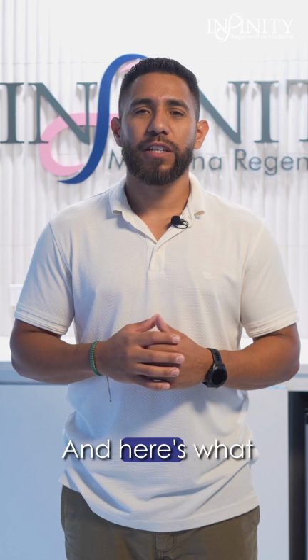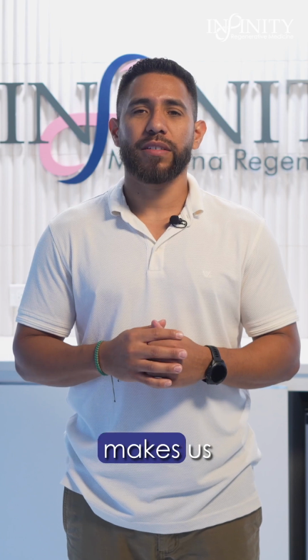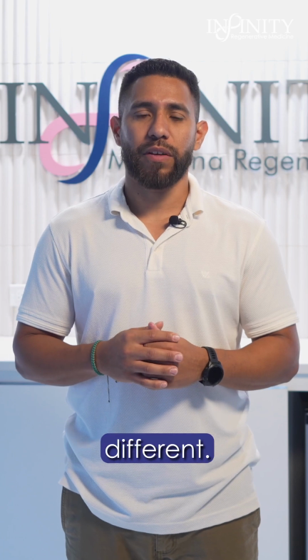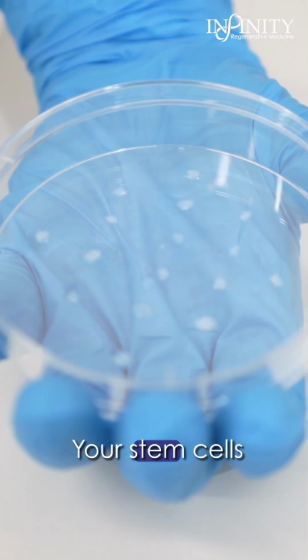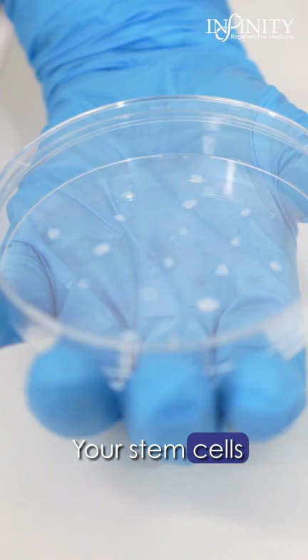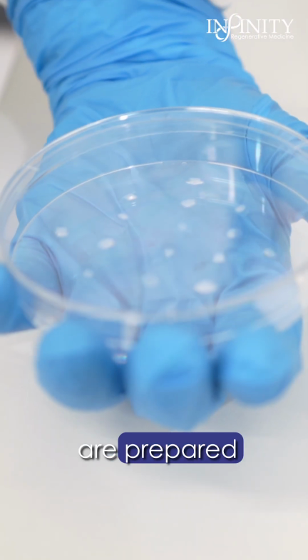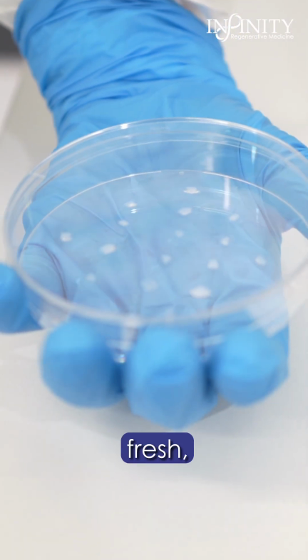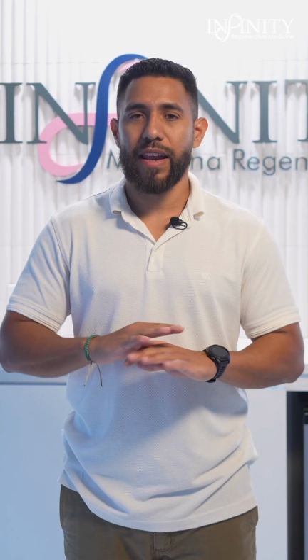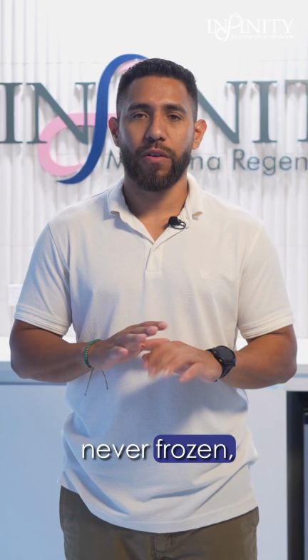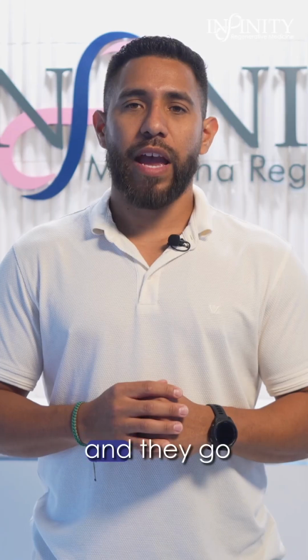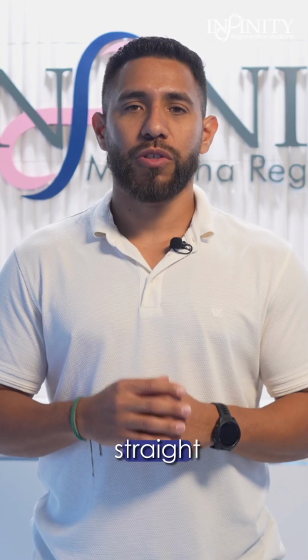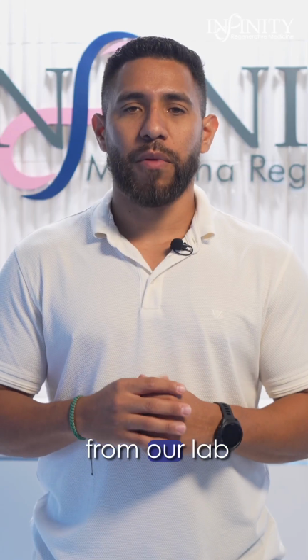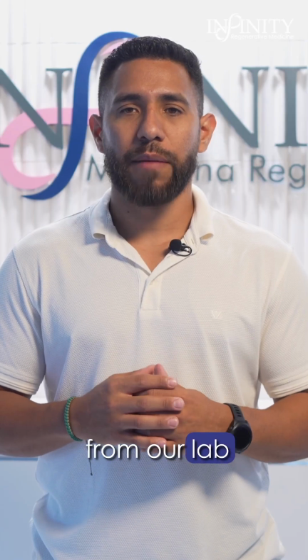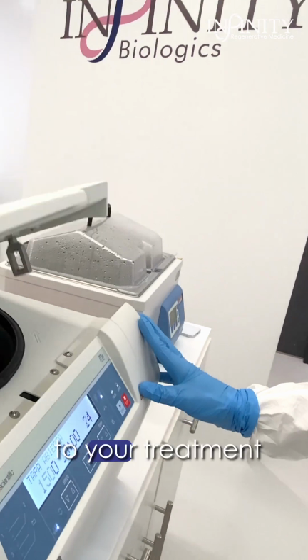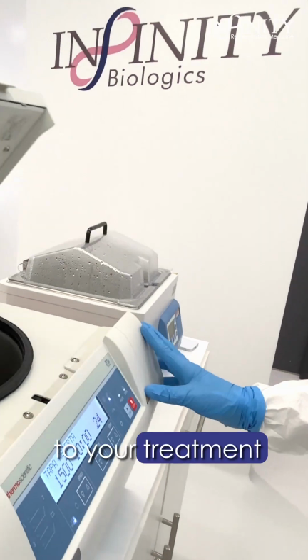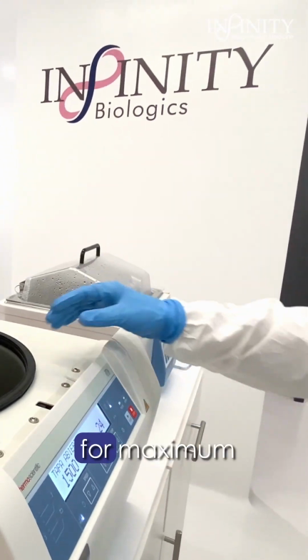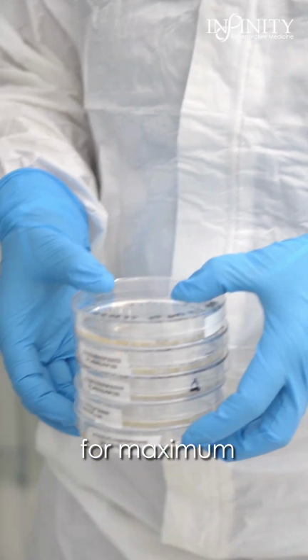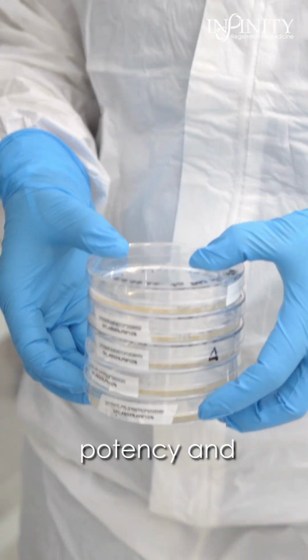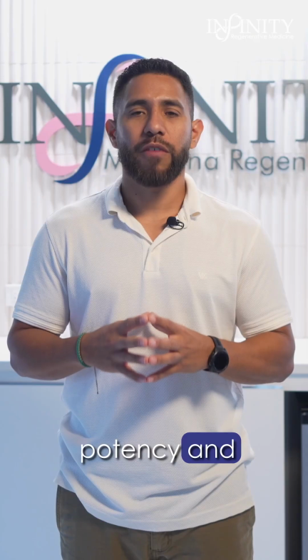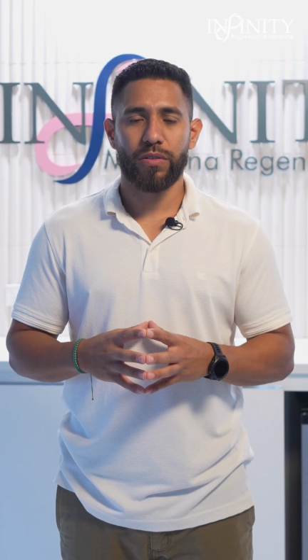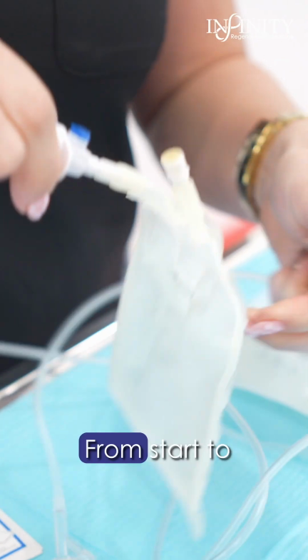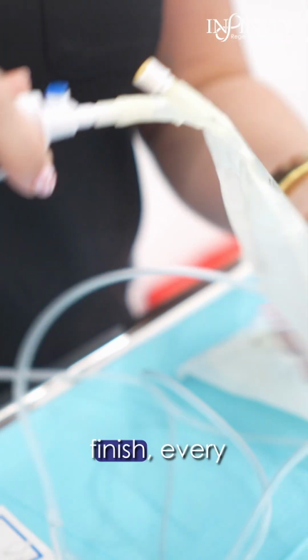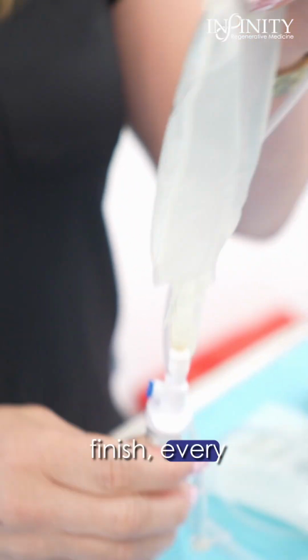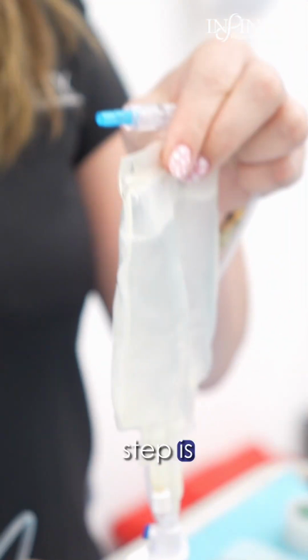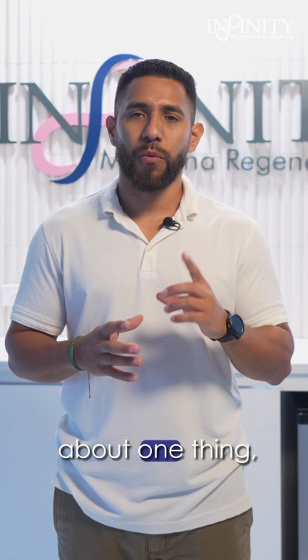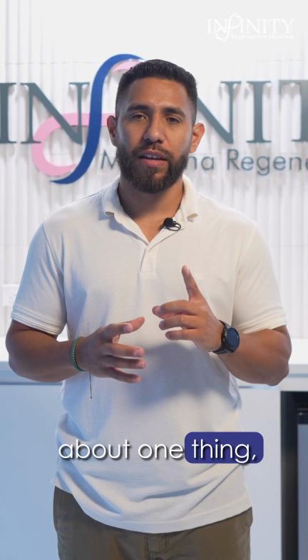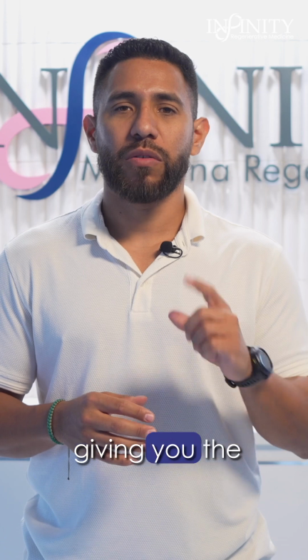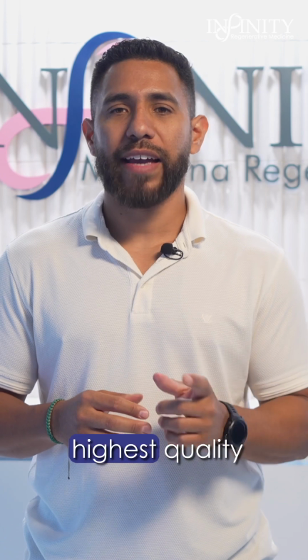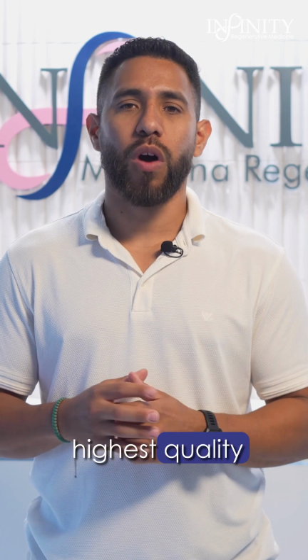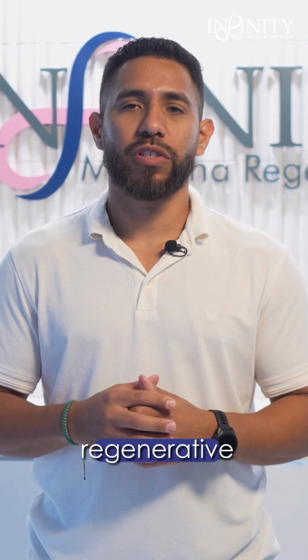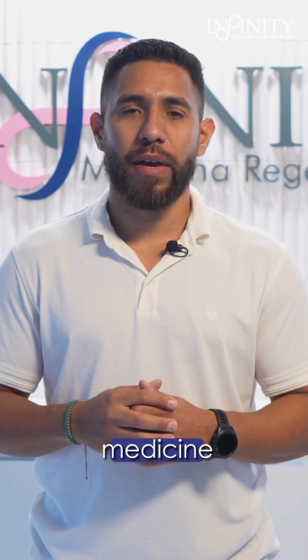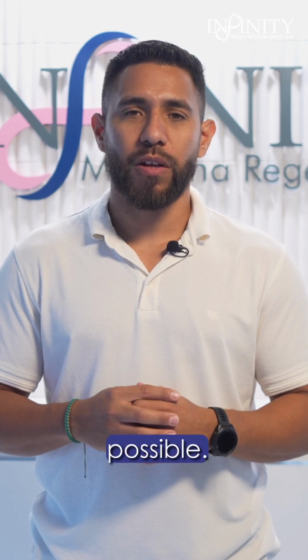And here's what makes us different. Your stem cells are prepared fresh, never frozen, and they go straight from our lab to your treatment for maximum potency and results. From start to finish every step is about one thing: giving you the highest quality regenerative medicine possible.